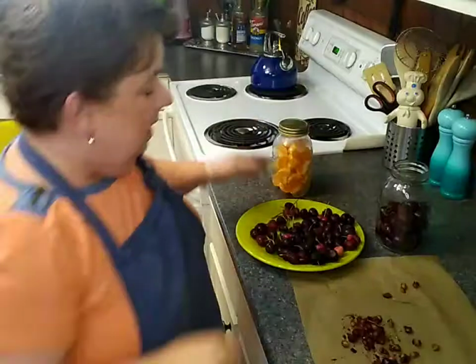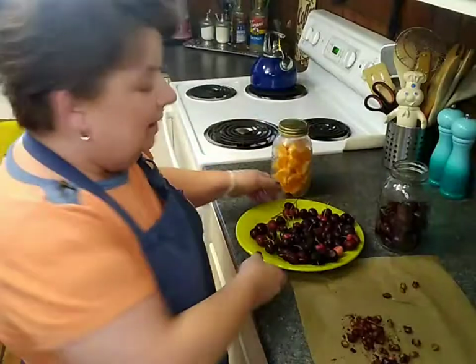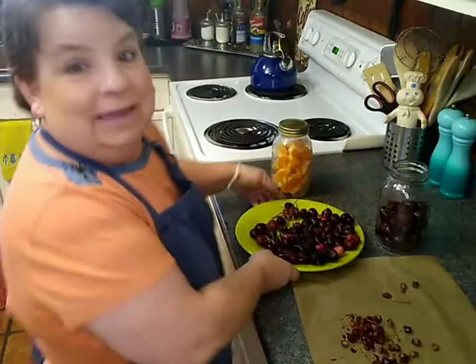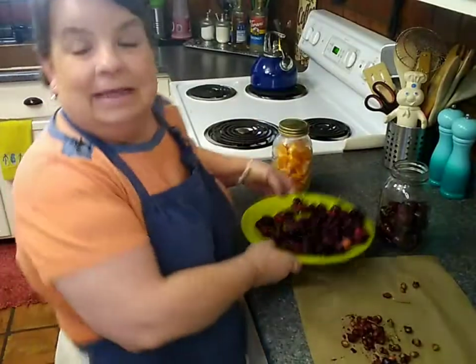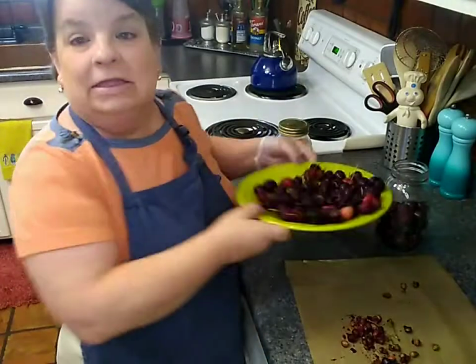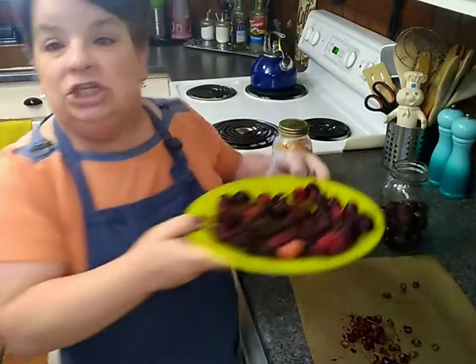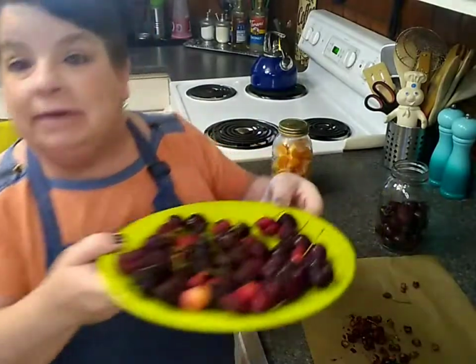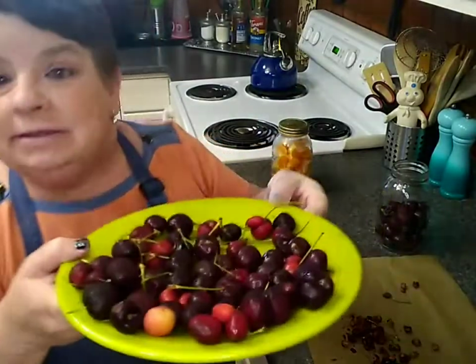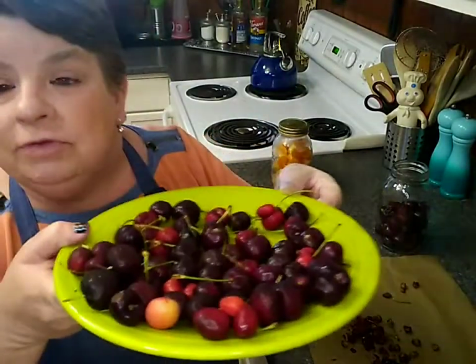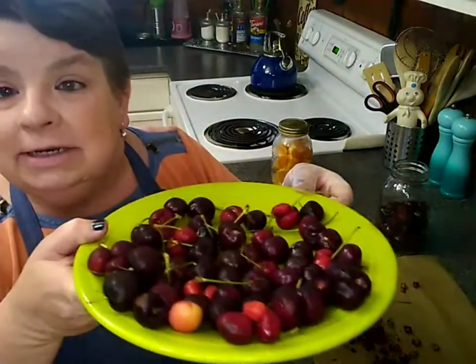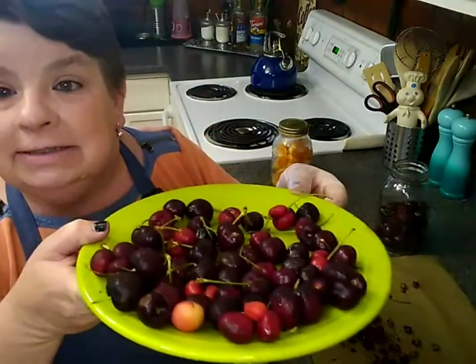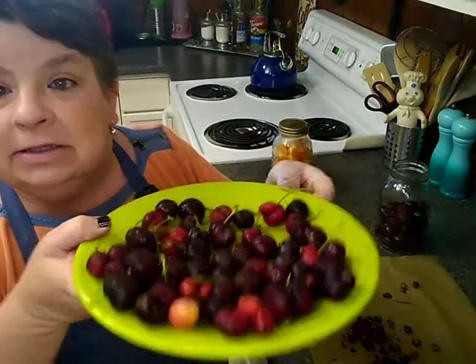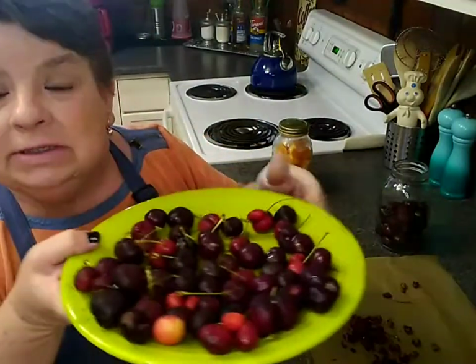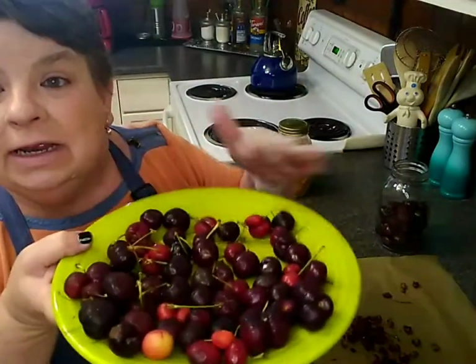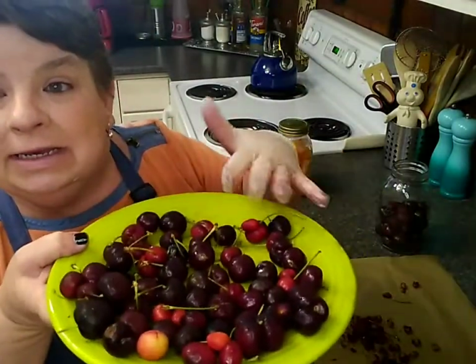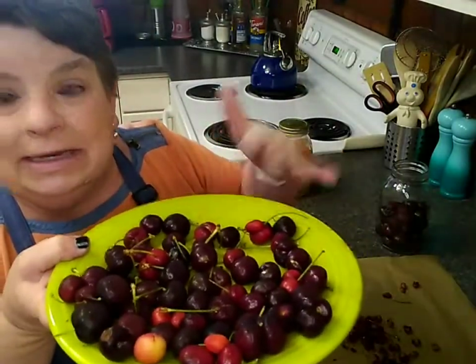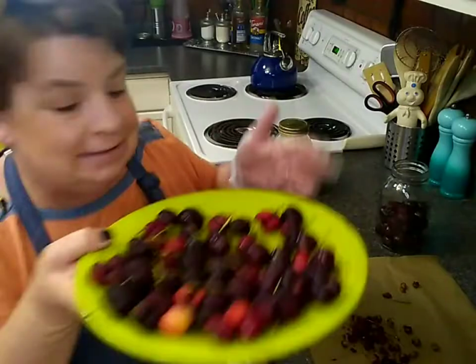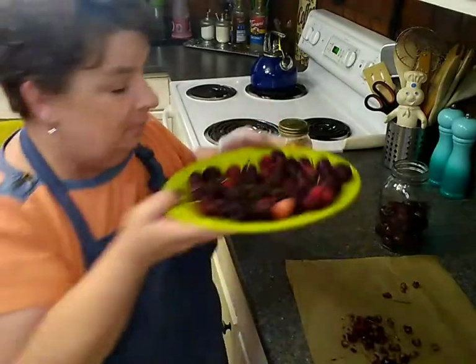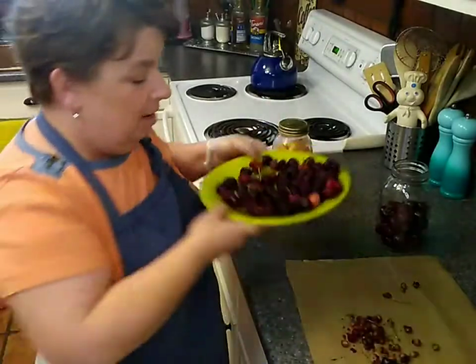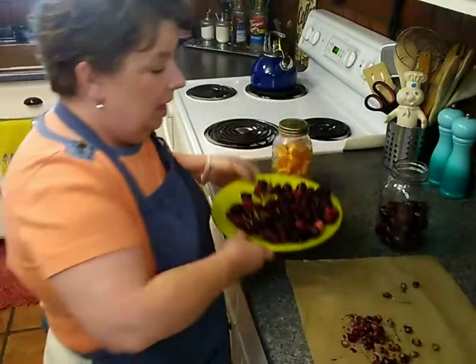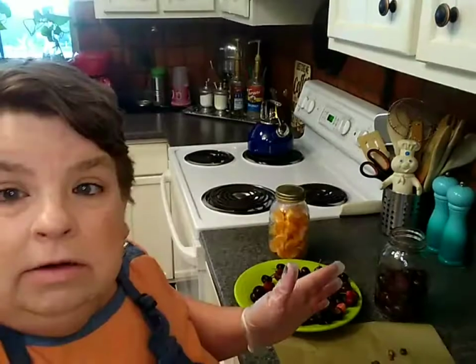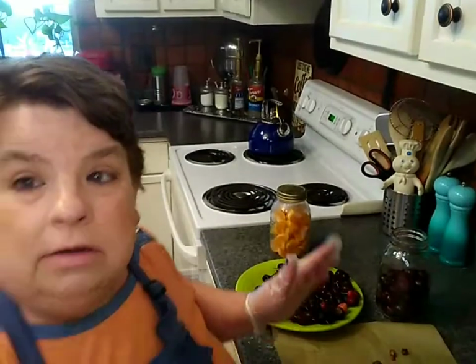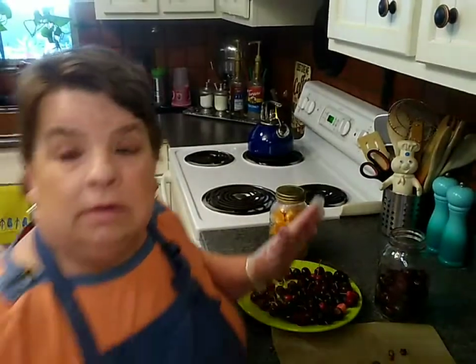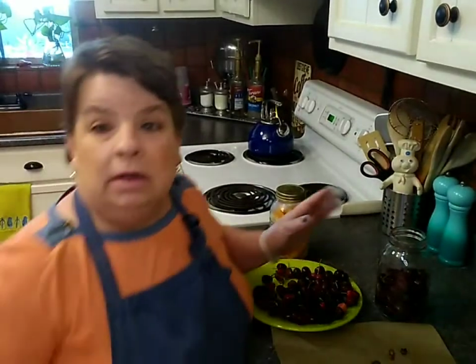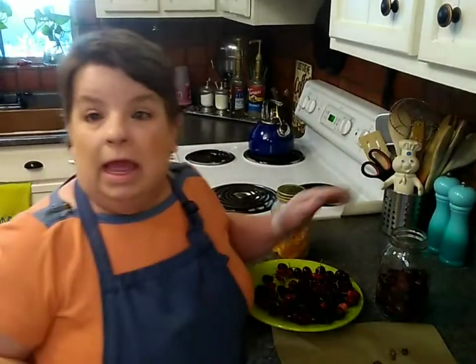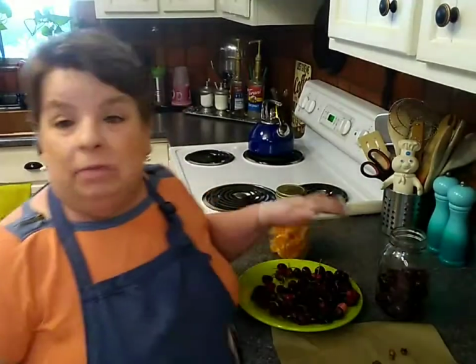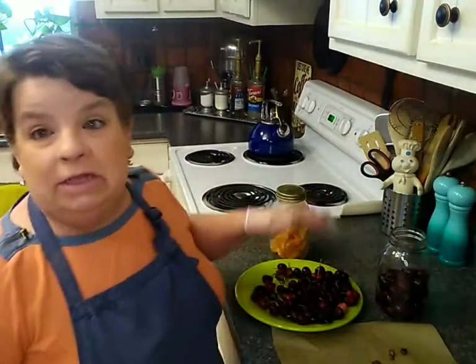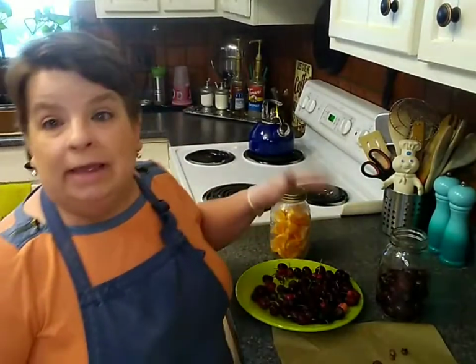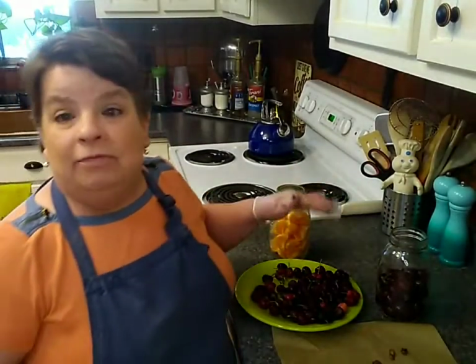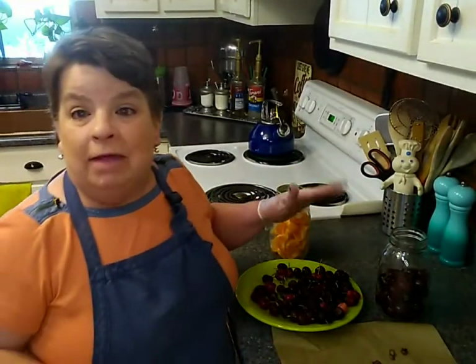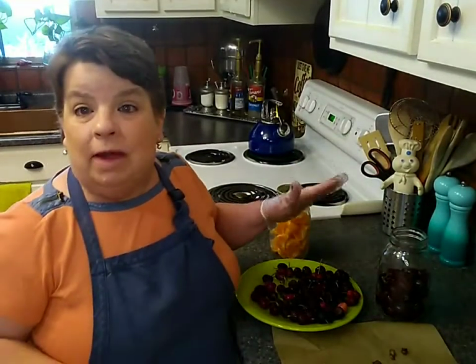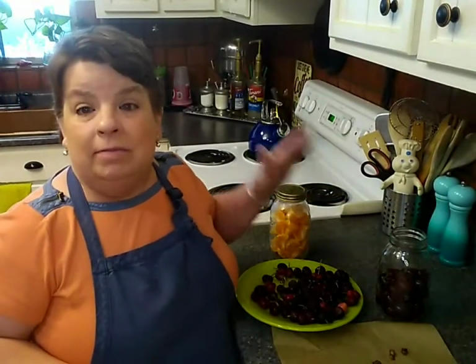Hi my lovelies. I got these cherries over at the 99 cents only store — 99 cents a pound. And I want to make sure I get my full value out of them.